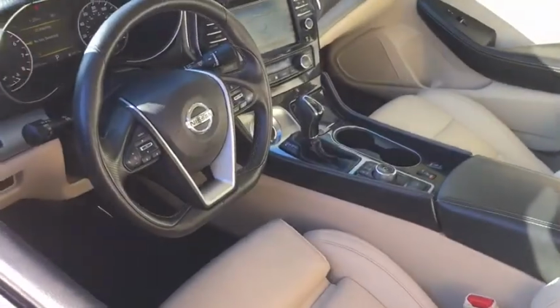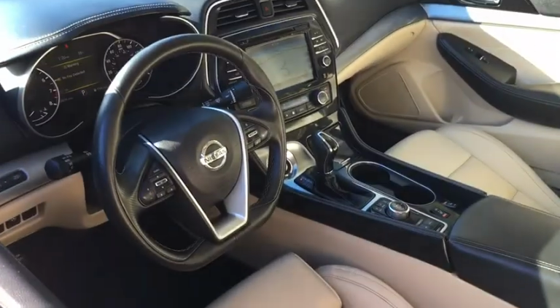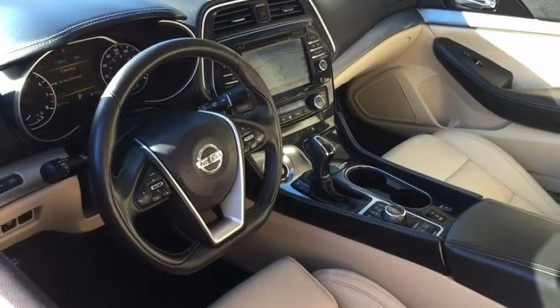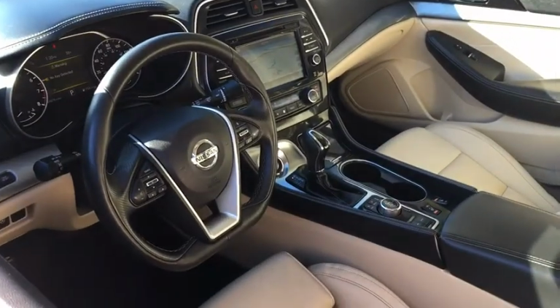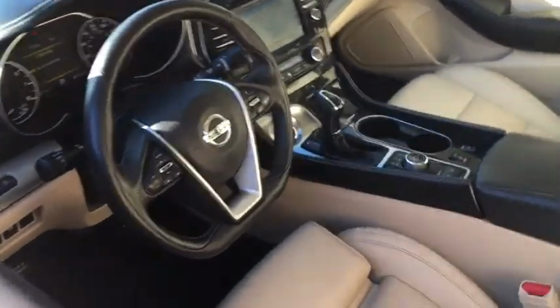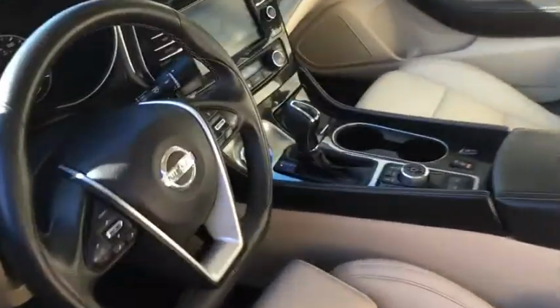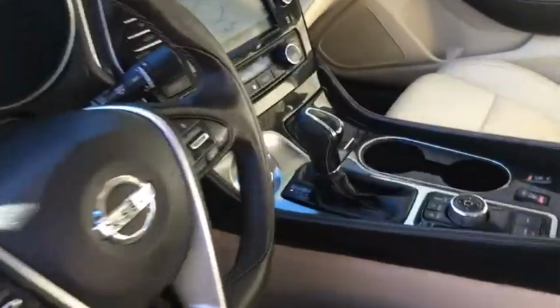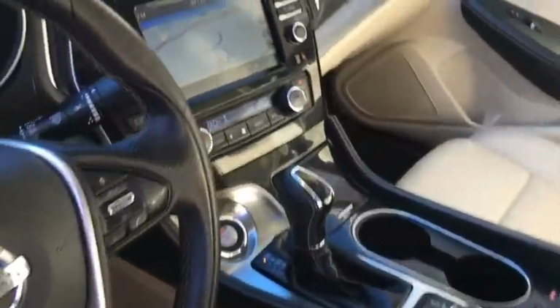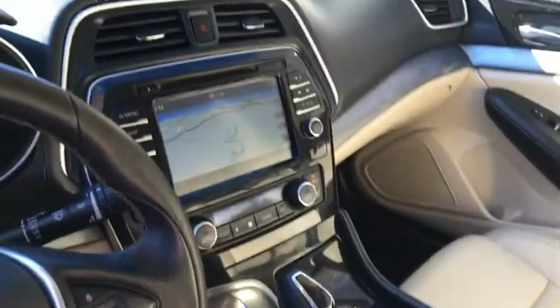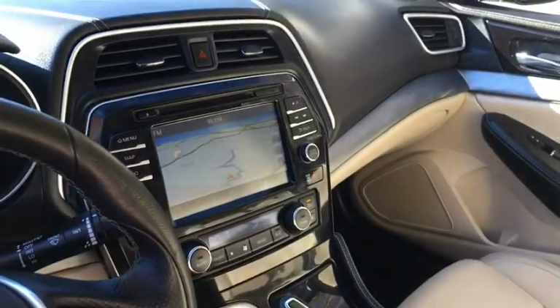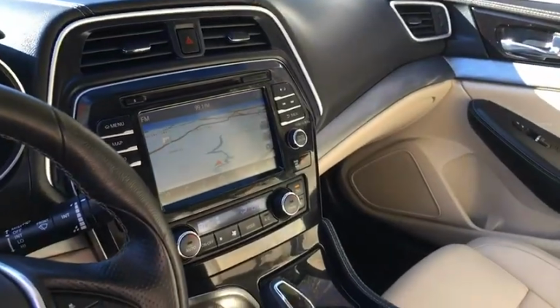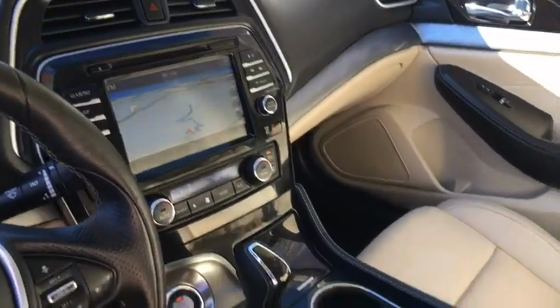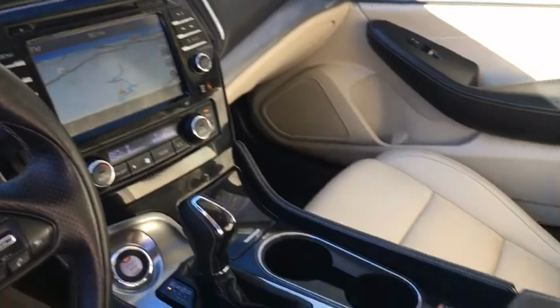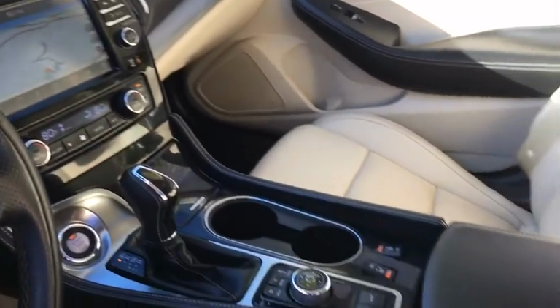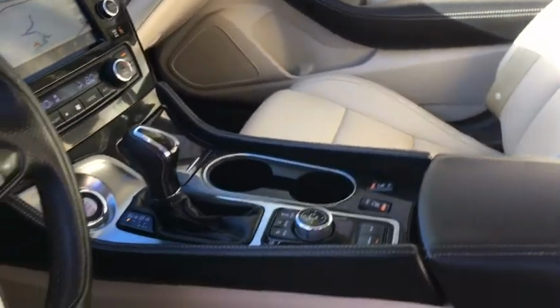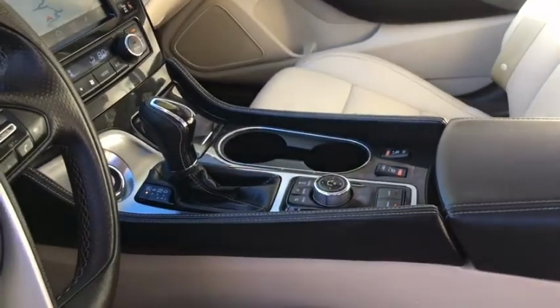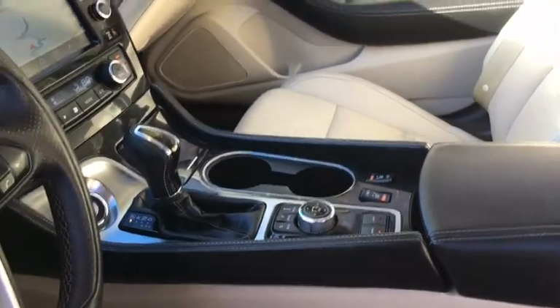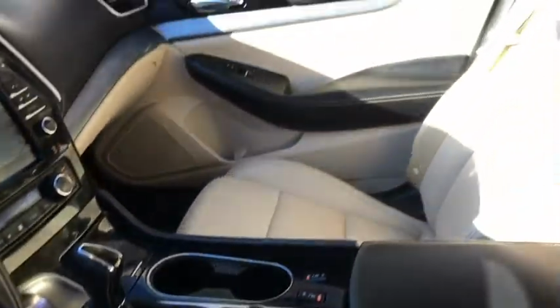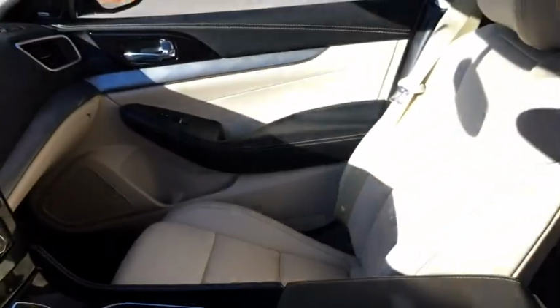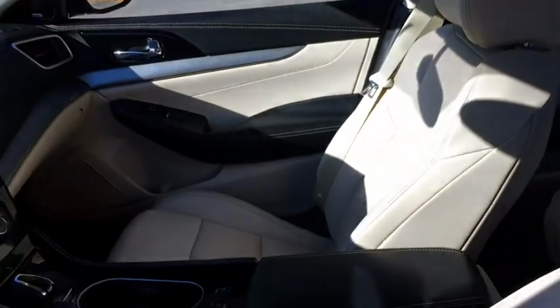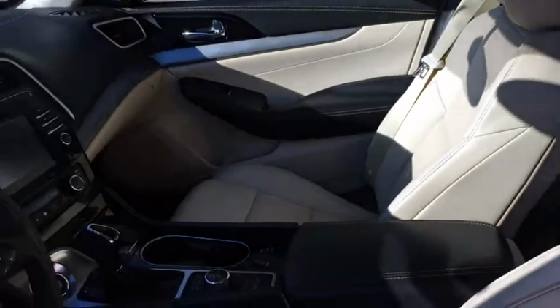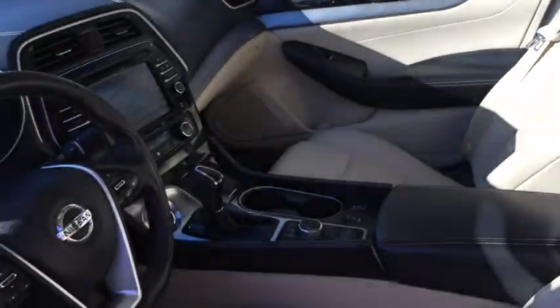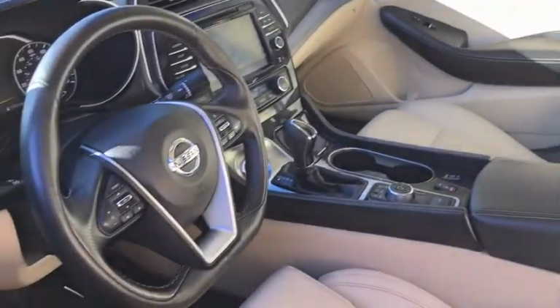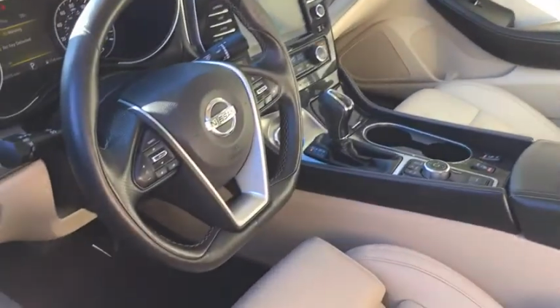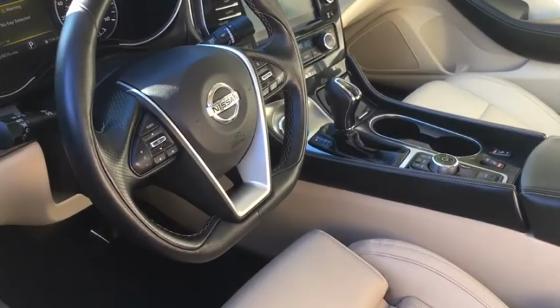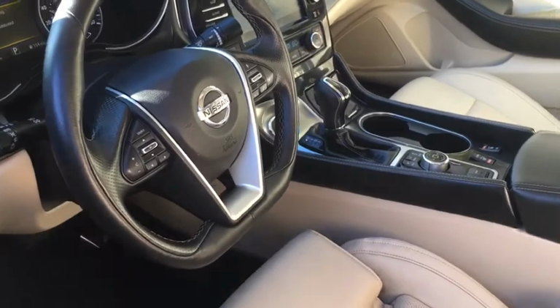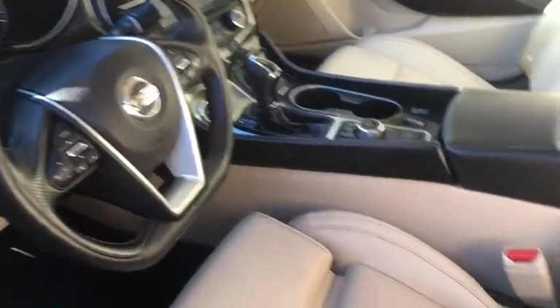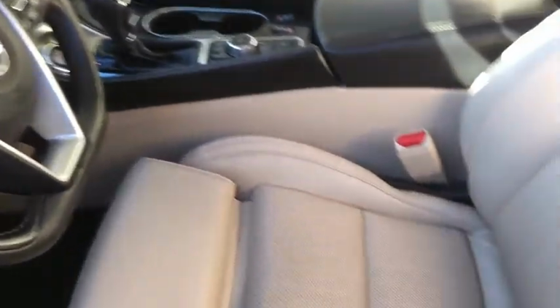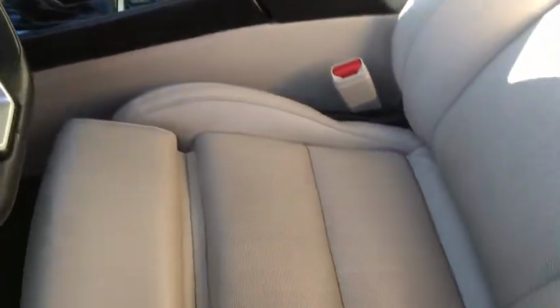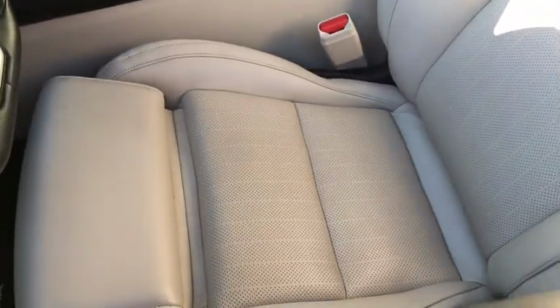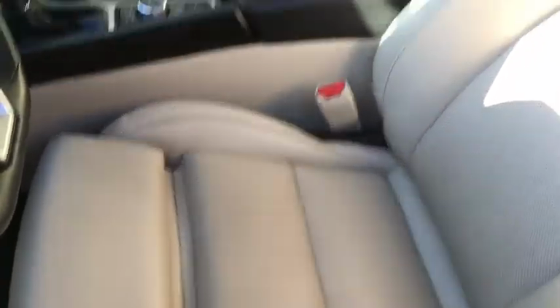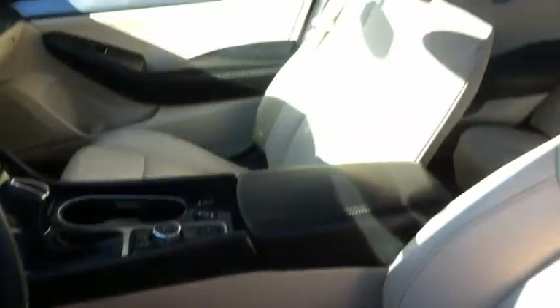Here are some of this vehicle's great options: navigation system, keyless entry, power passenger seat, remote engine start, backup camera, leather-wrapped steering wheel, Bluetooth, adjustable steering wheel, and driver lumbar.